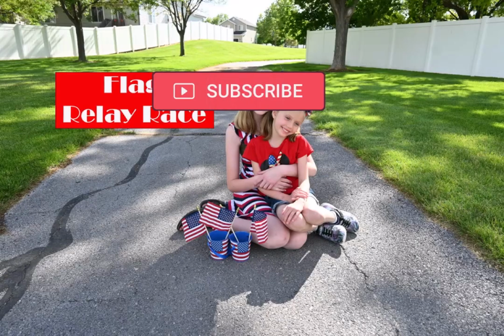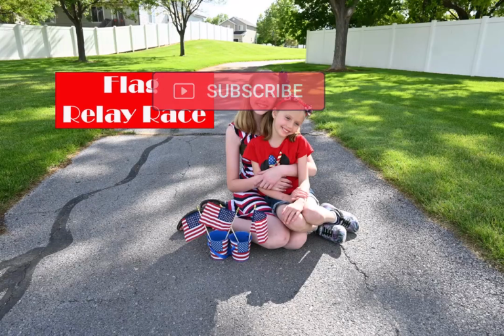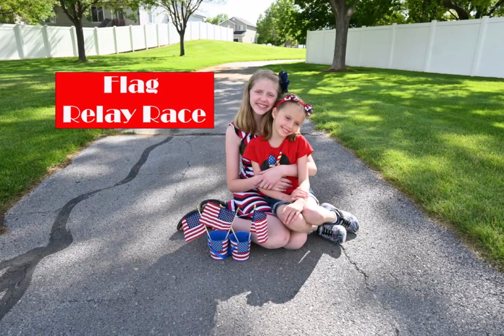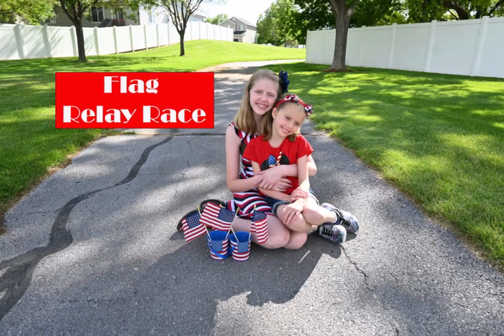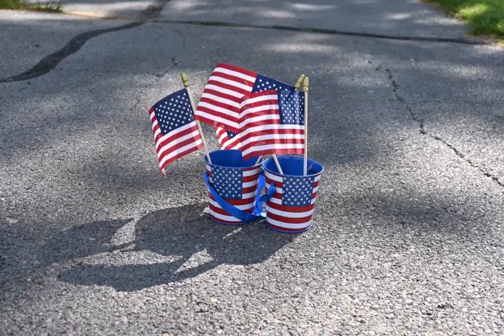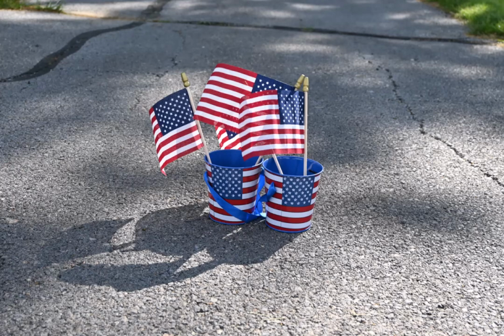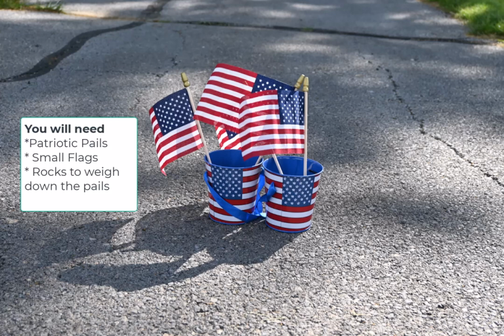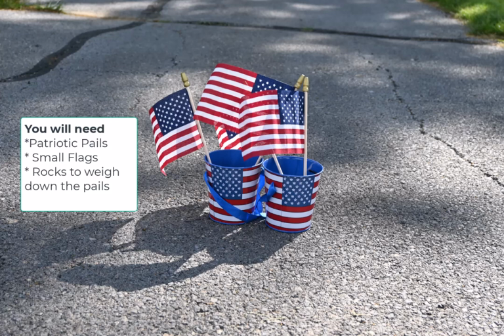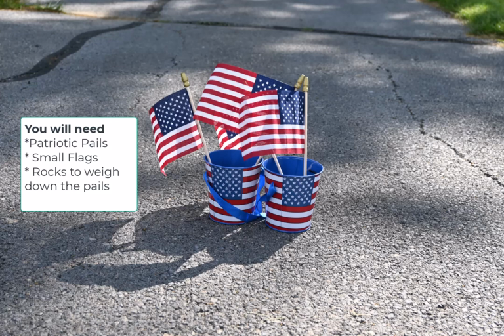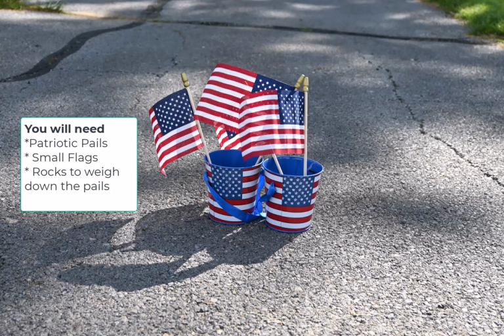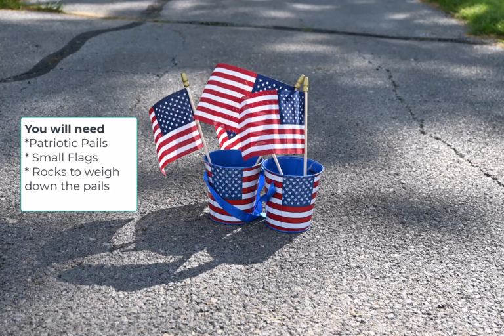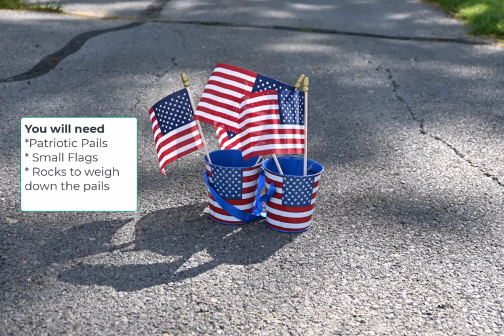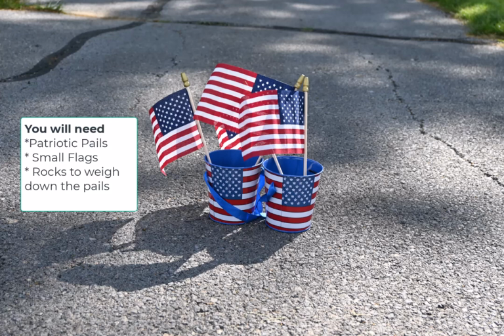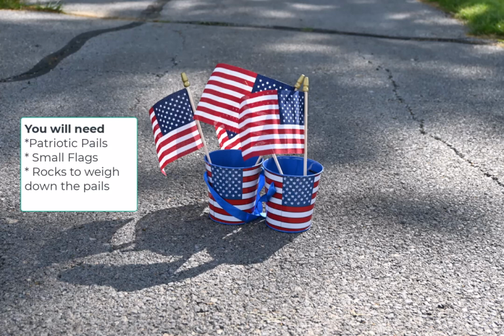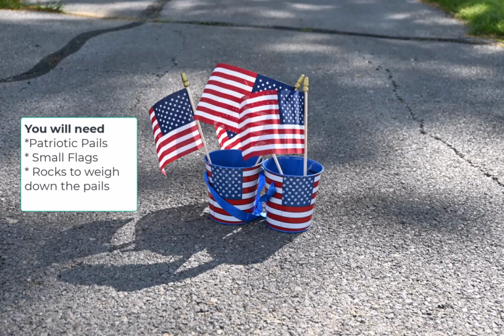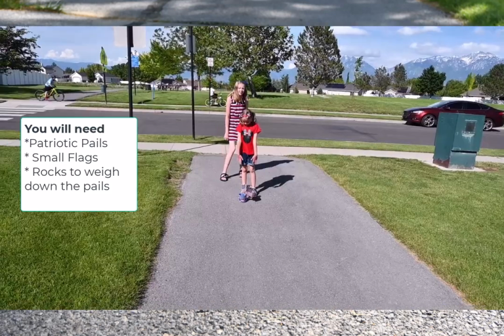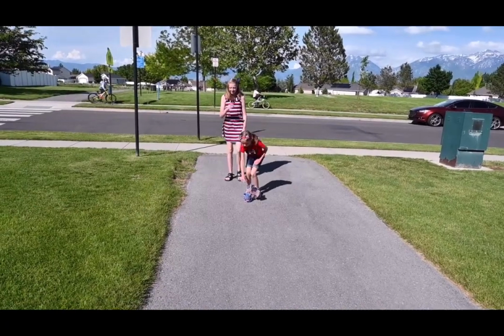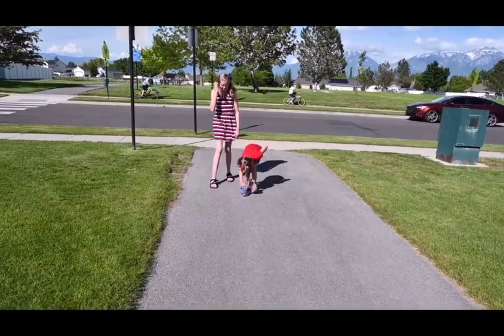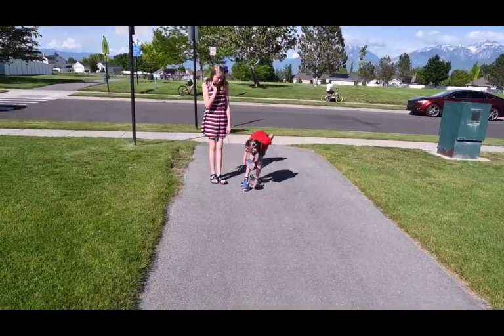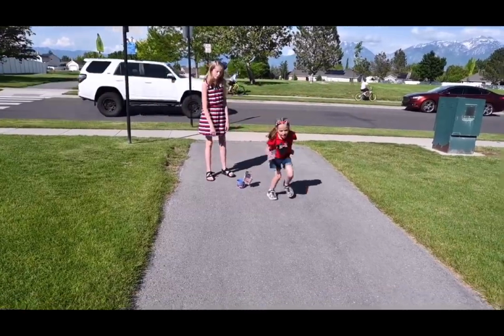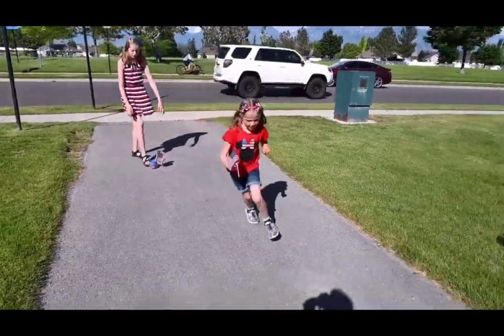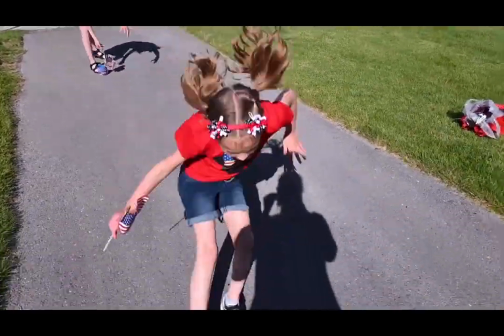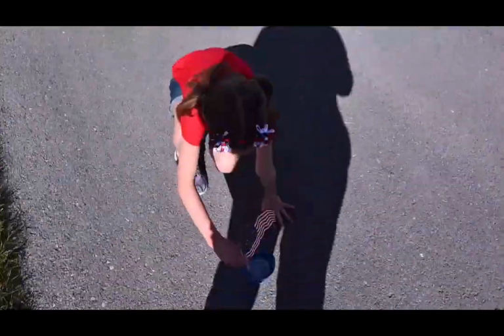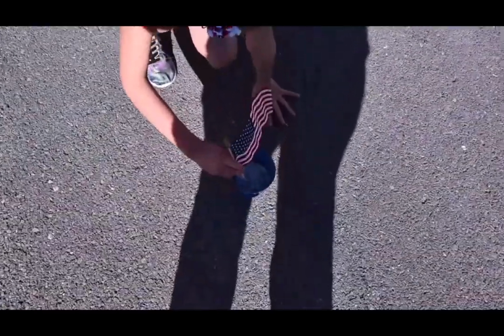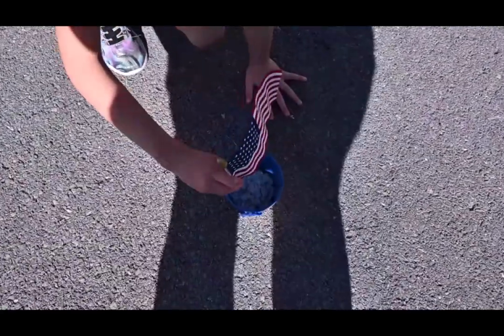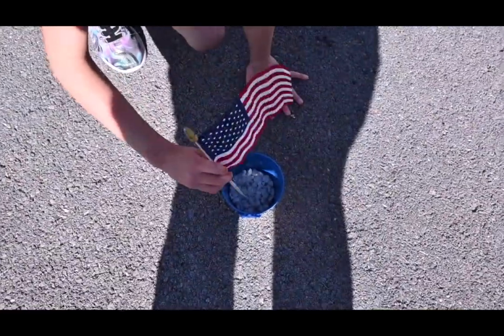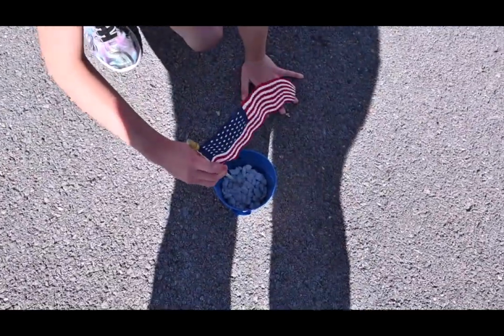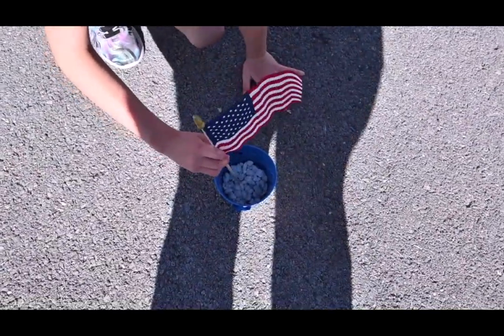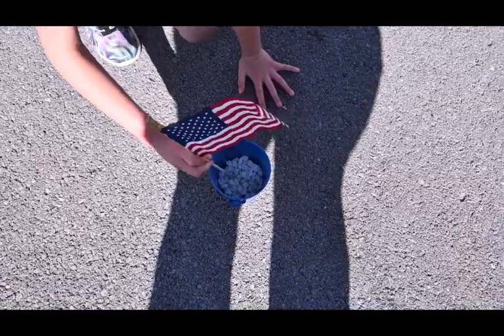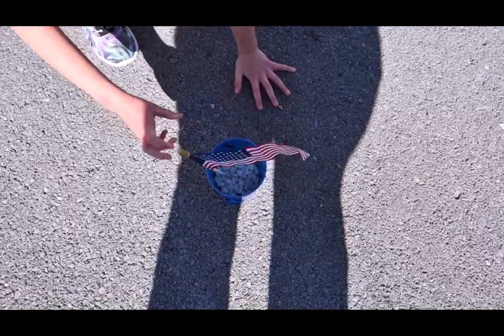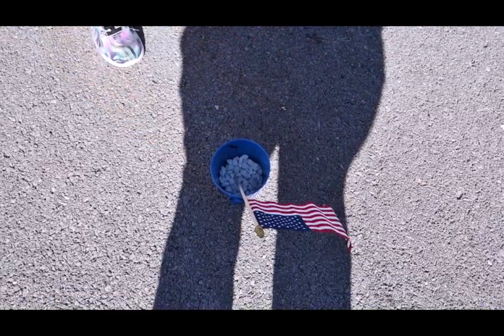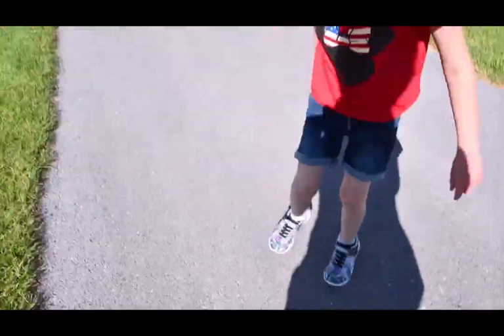Our first game is the Flag Relay Race. To make your flag relay race, you will need two Patriotic Pals and small flags, and then something to weigh the Pals down and also keep the flags secure so that they don't flop on the ground. We use small rocks from the Dollar Tree.